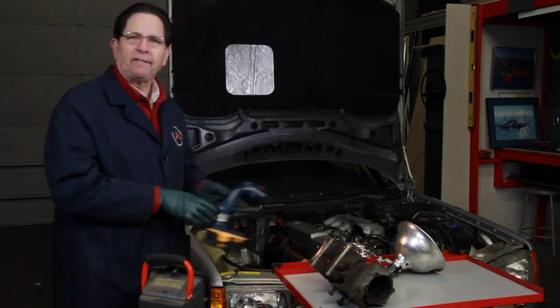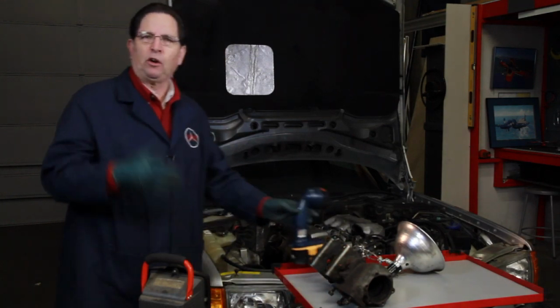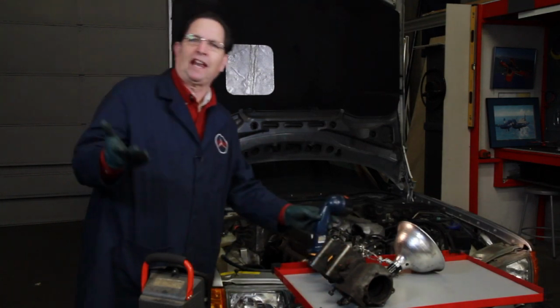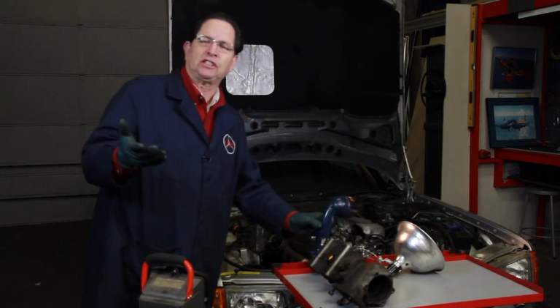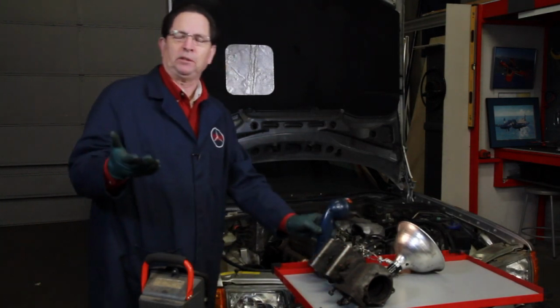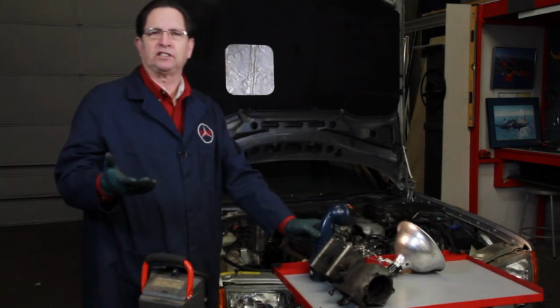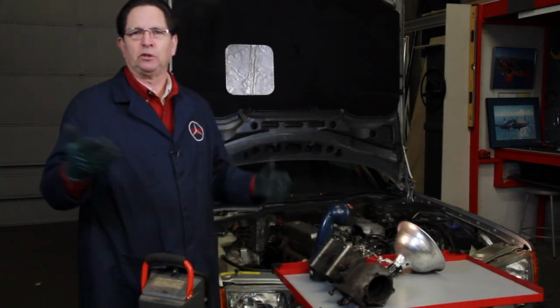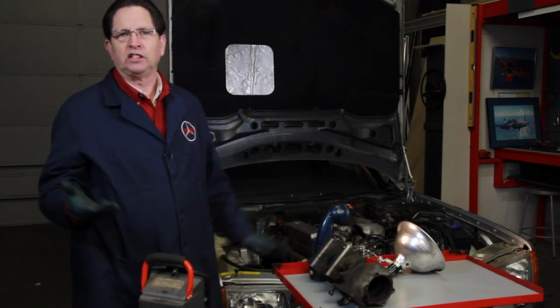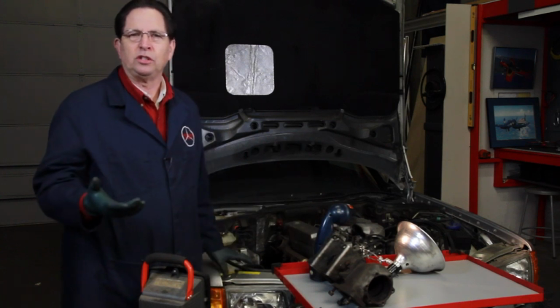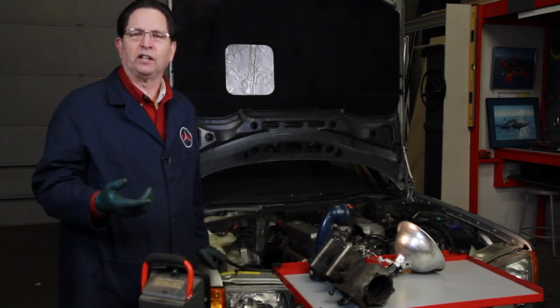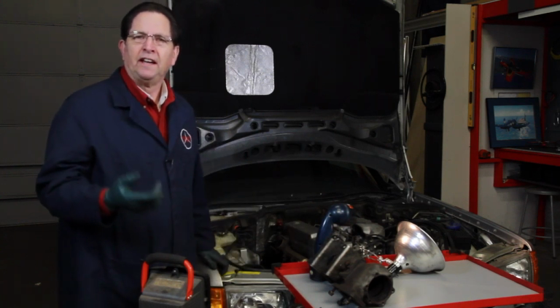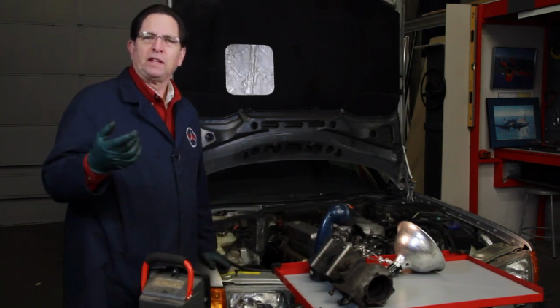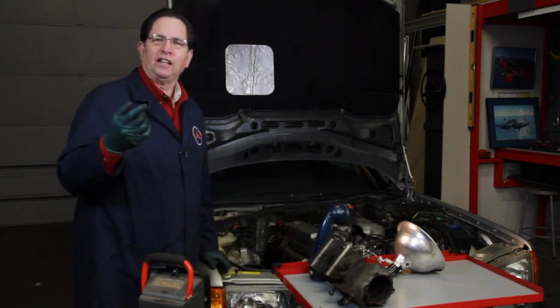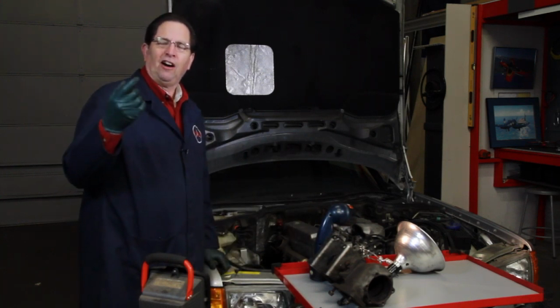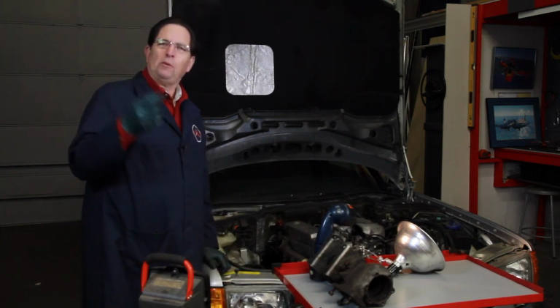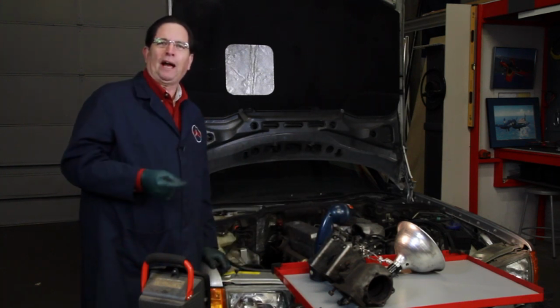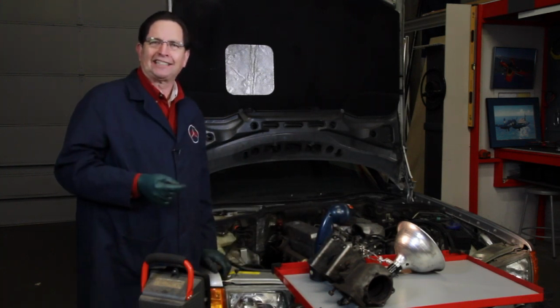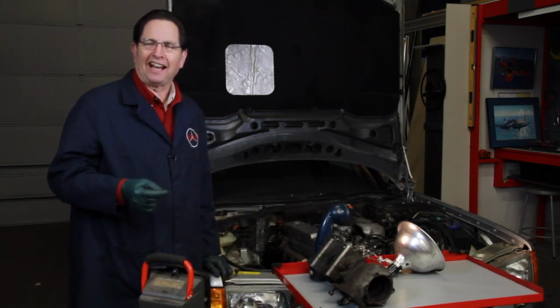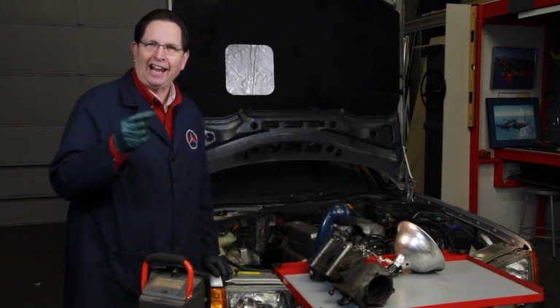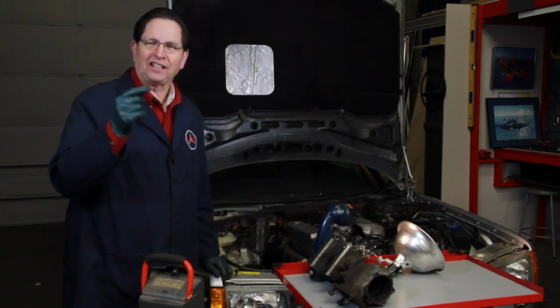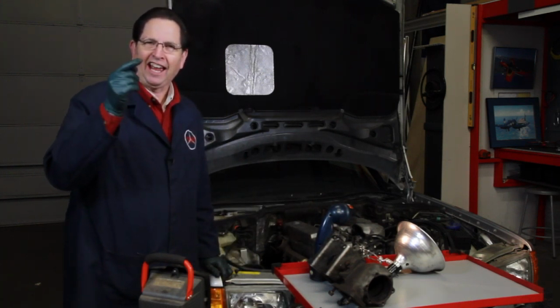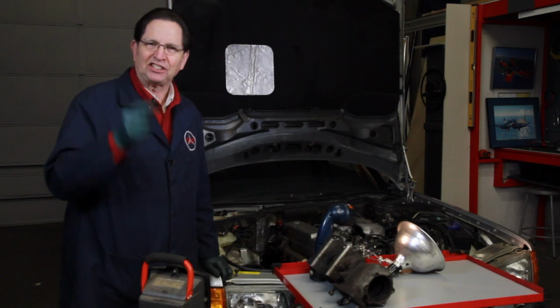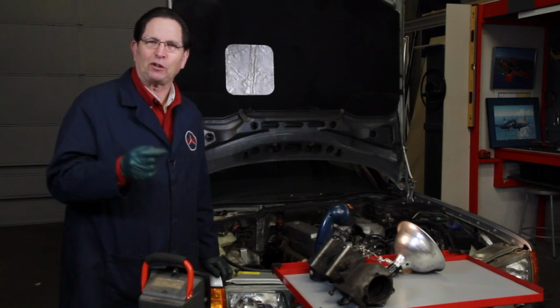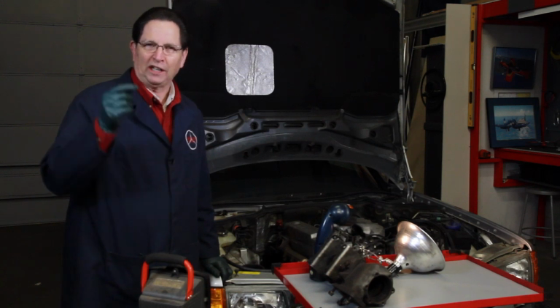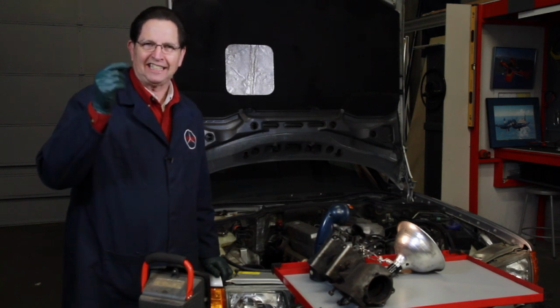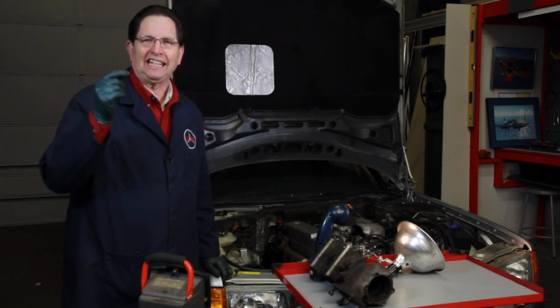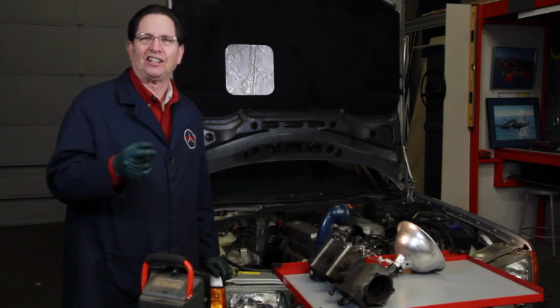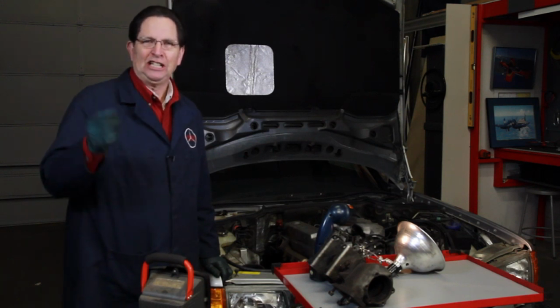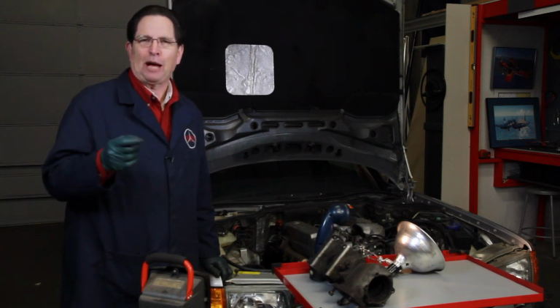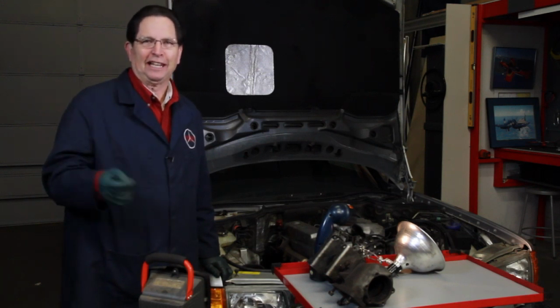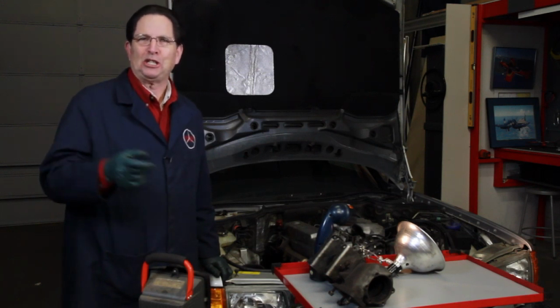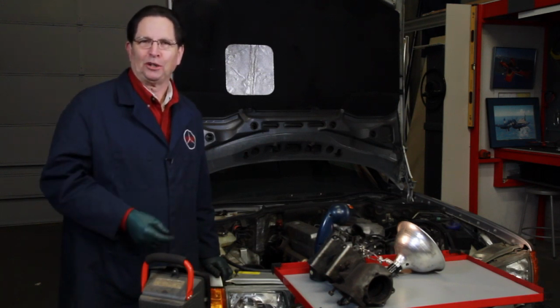Over the last couple of years I've been doing all these YouTube videos, and almost by accident I feel I have discovered what is the ideal shop light. Let me show you.